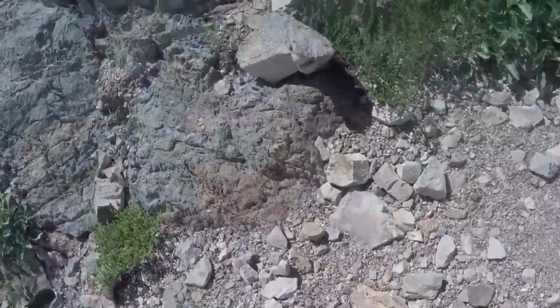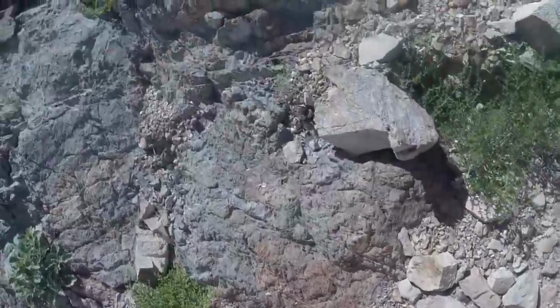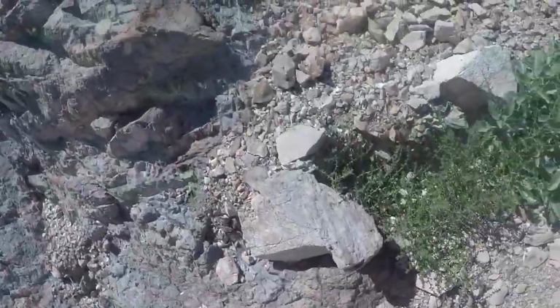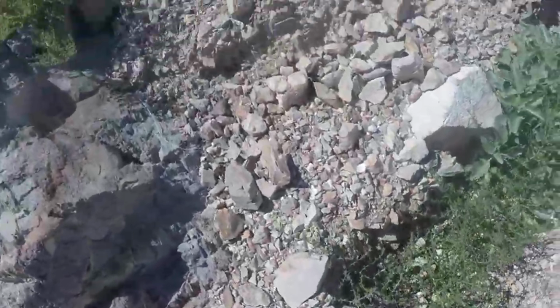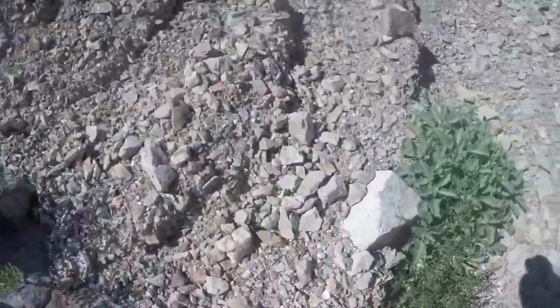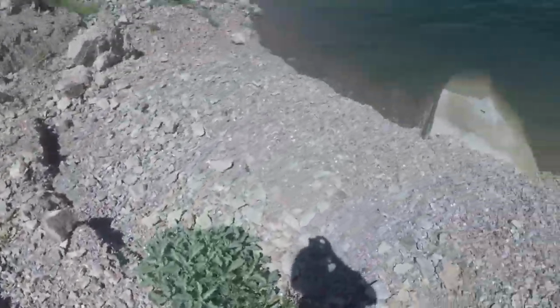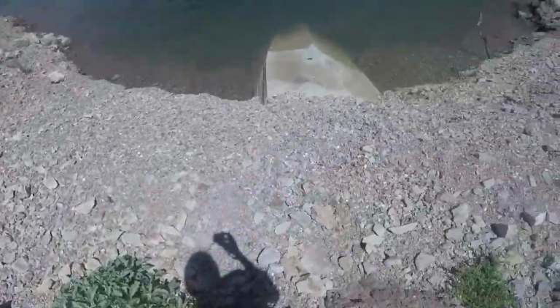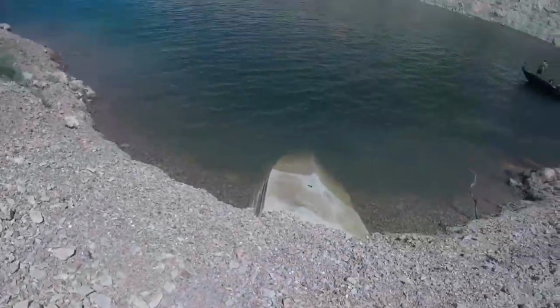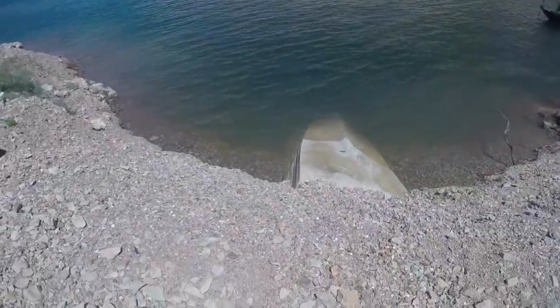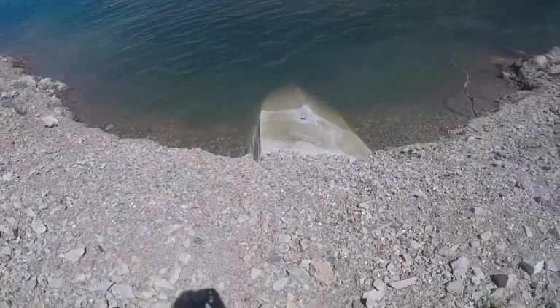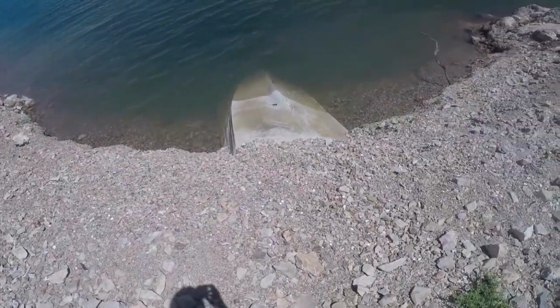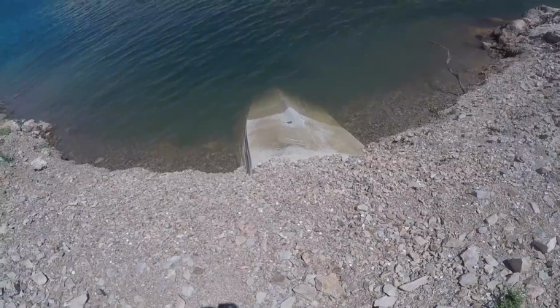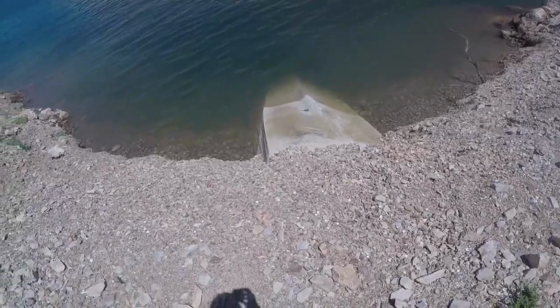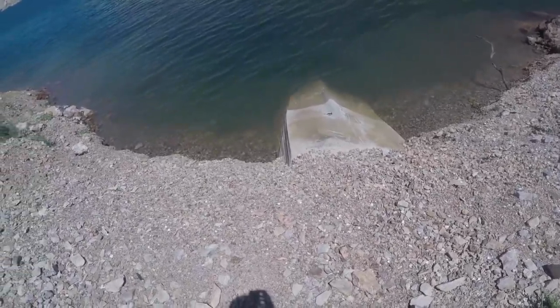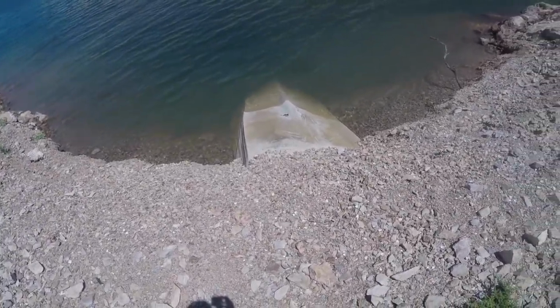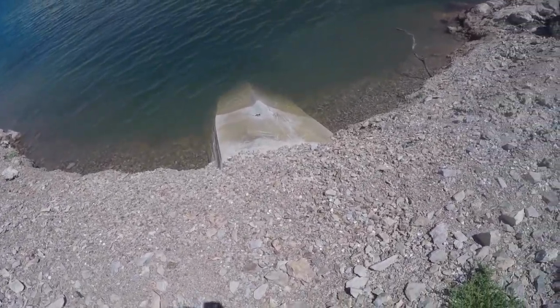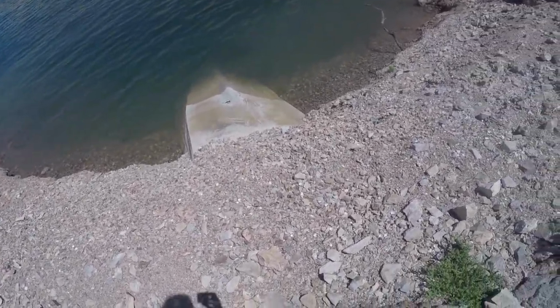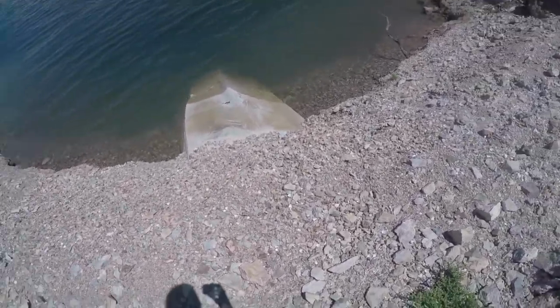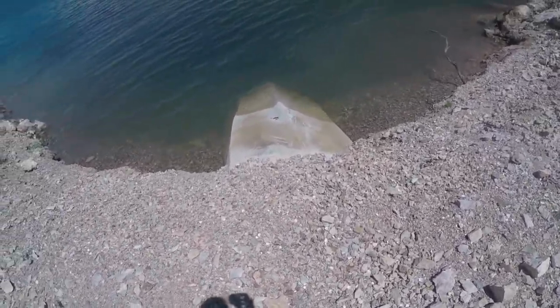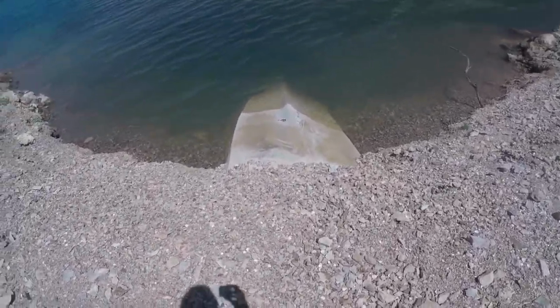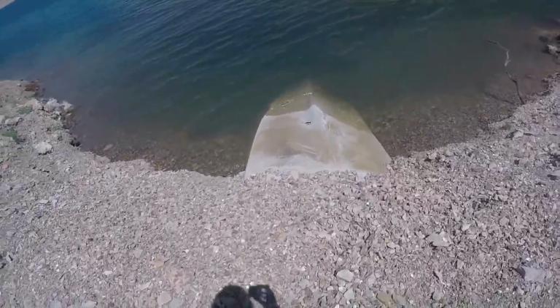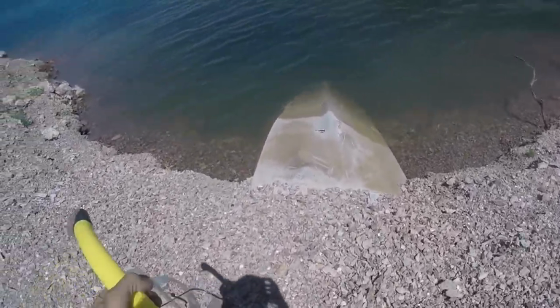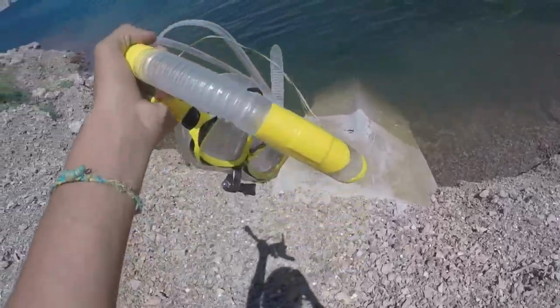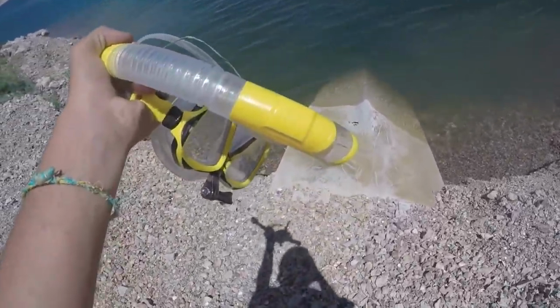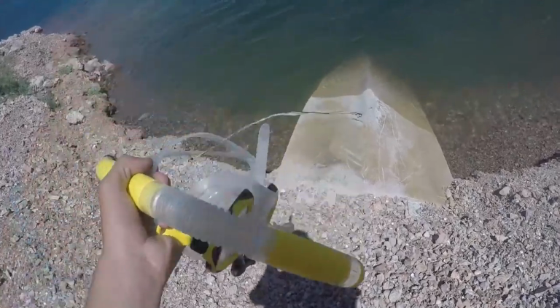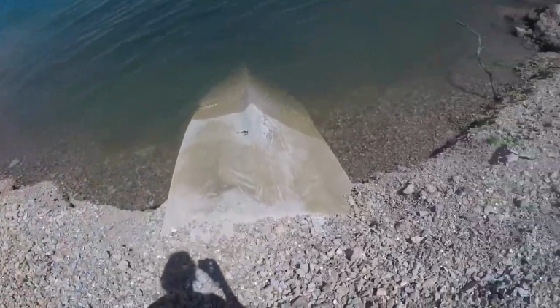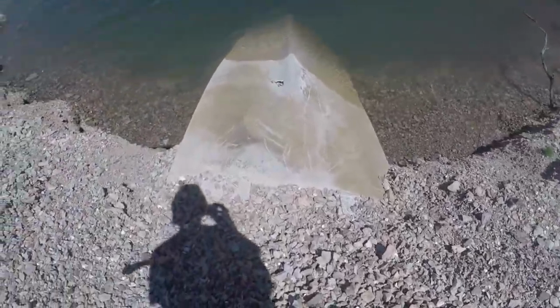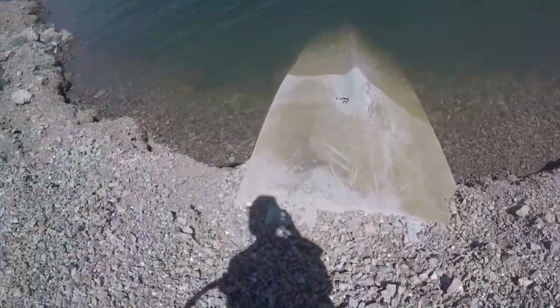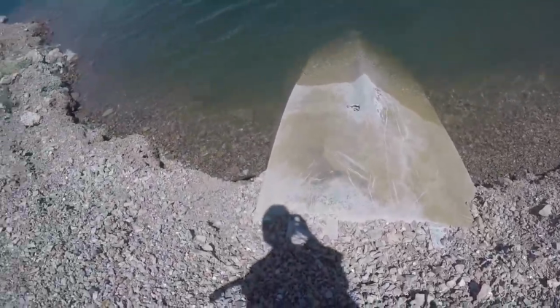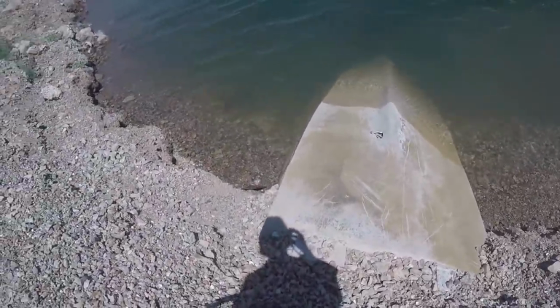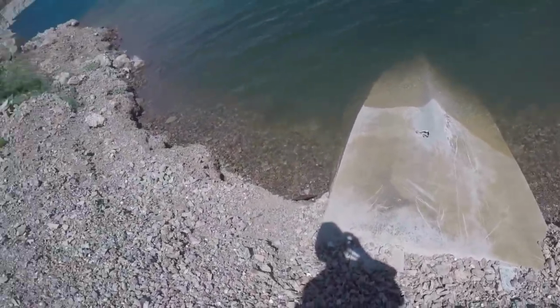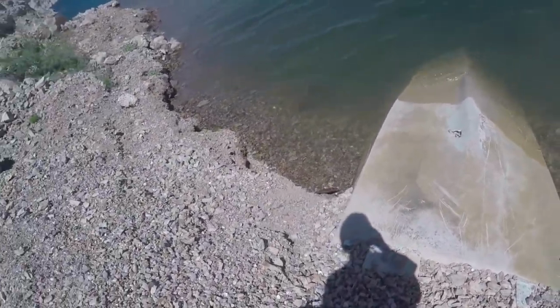It's probably been down there for a while — you can tell it kind of leveled out with the ground. I've got my snorkel and my mask right here, I'm gonna dive down and show you guys the underwater footage of it real fast.